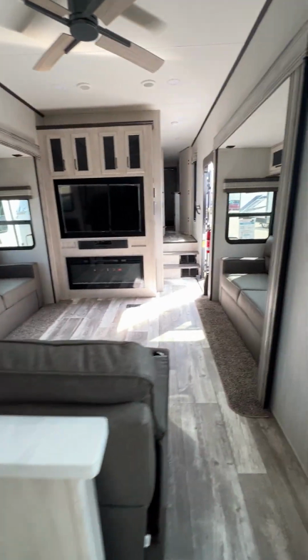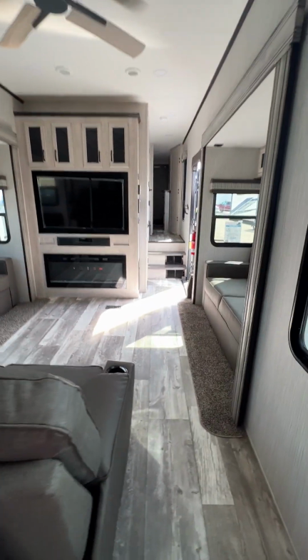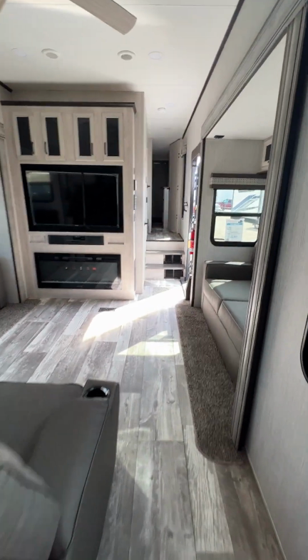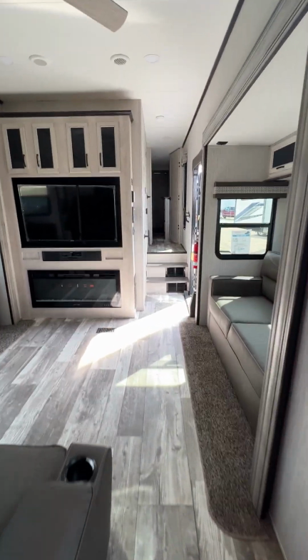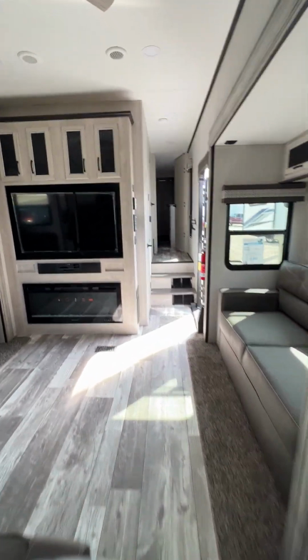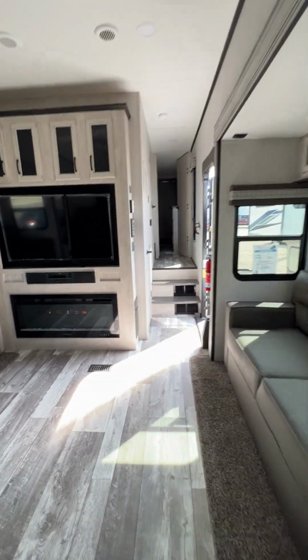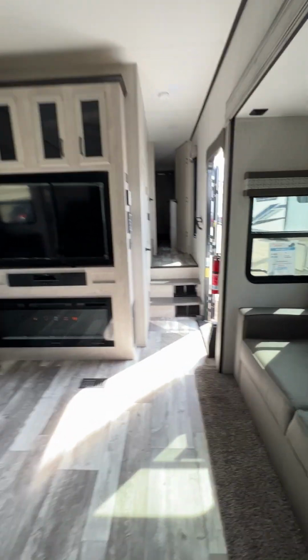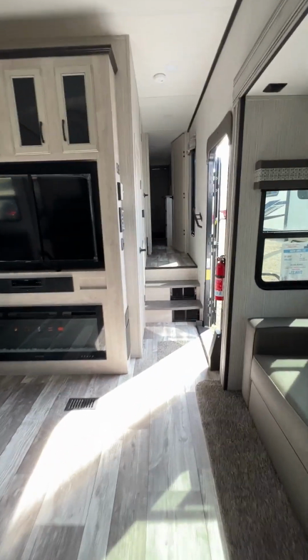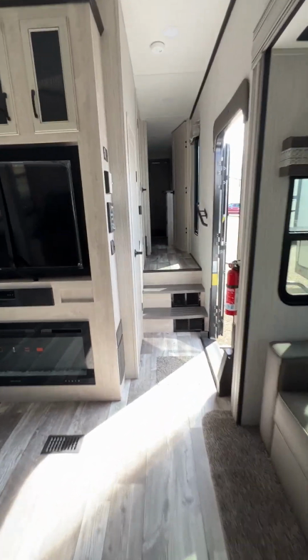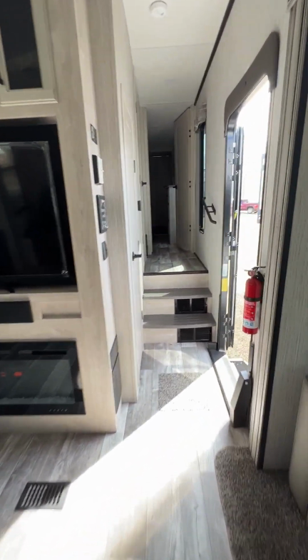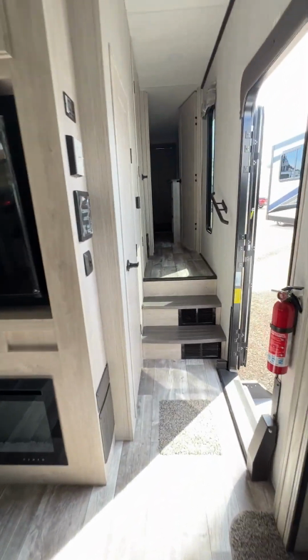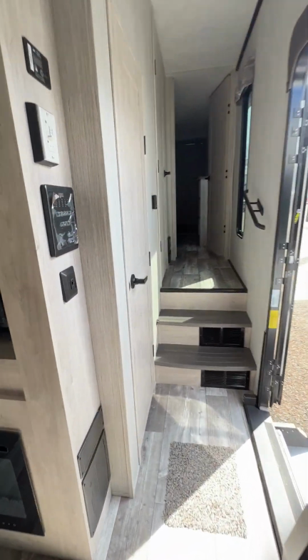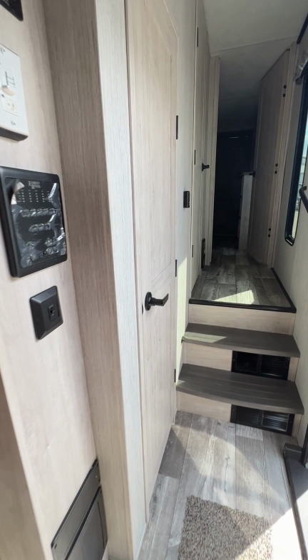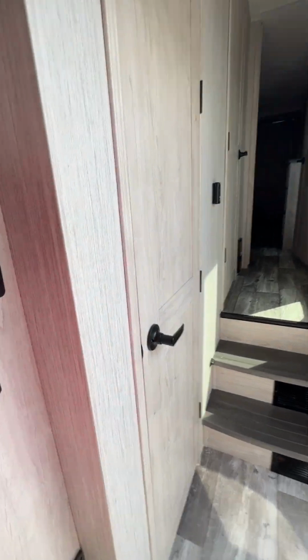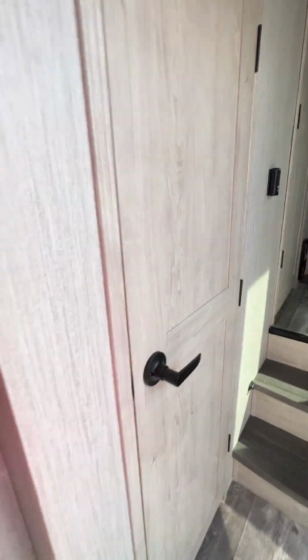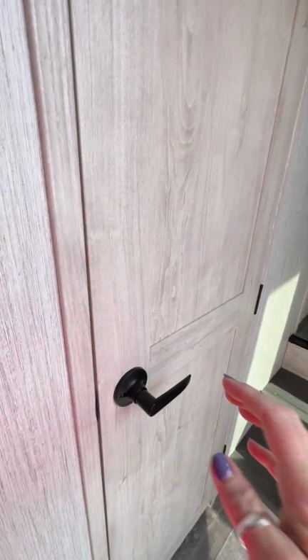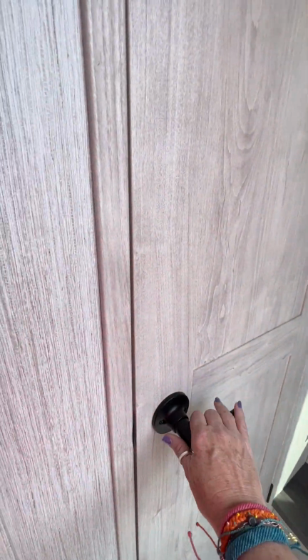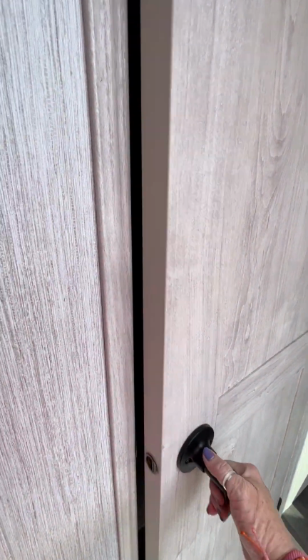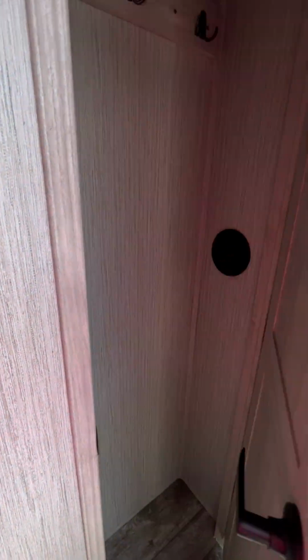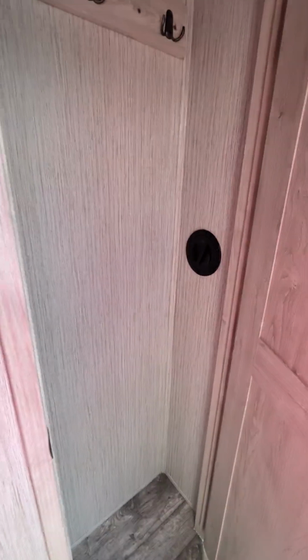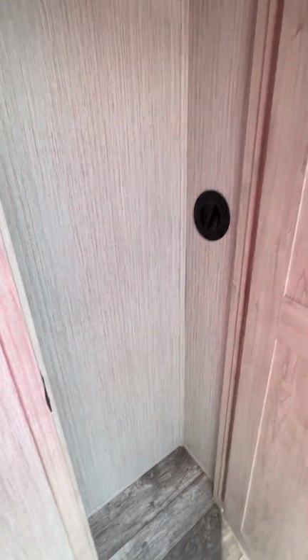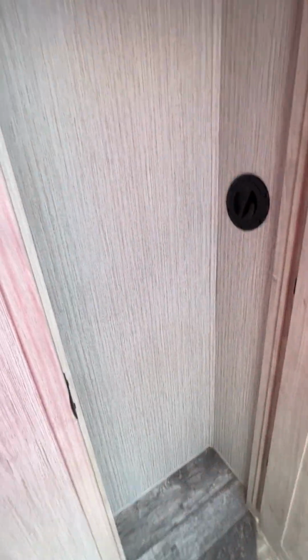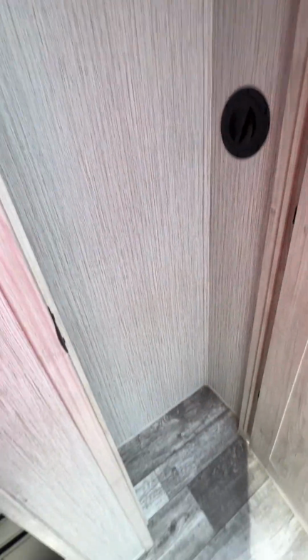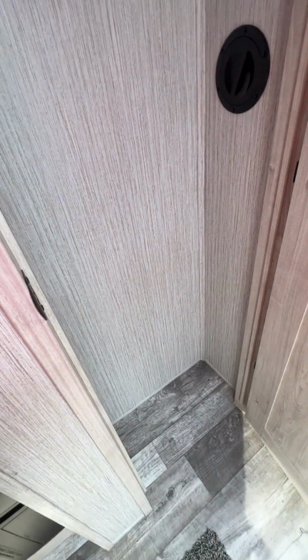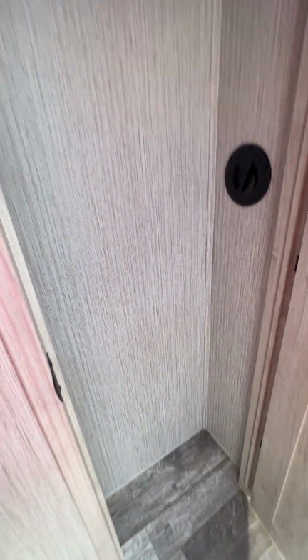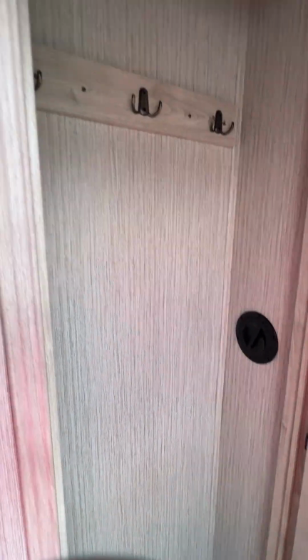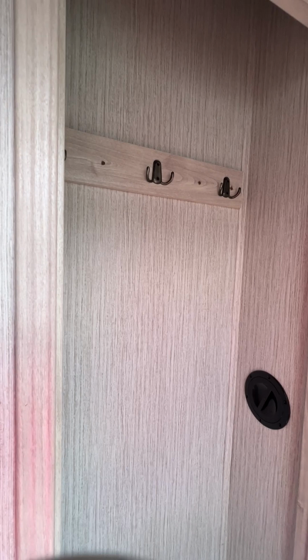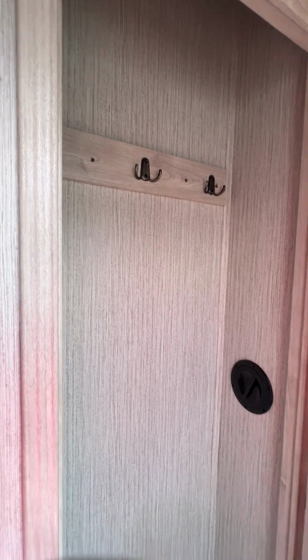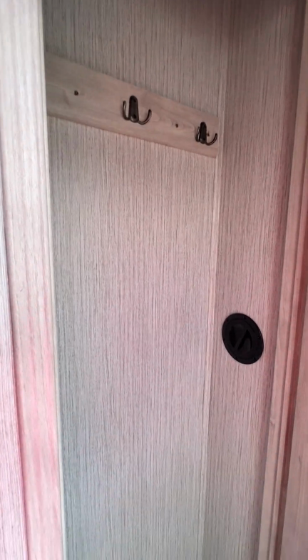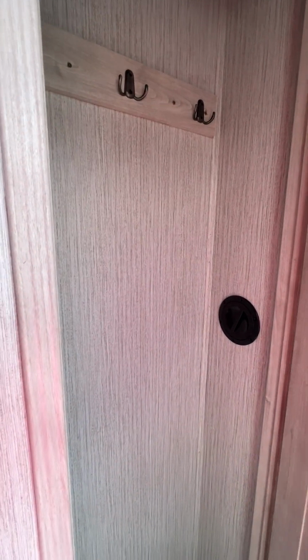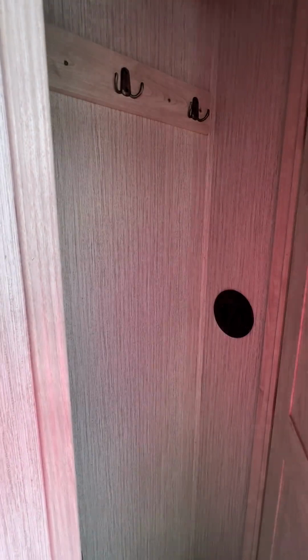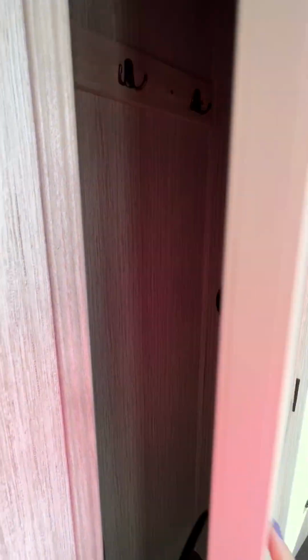If we head towards the front here, right where you came in, you've got this handy little closet for shoes, coats, whatever else you might want to put in here.